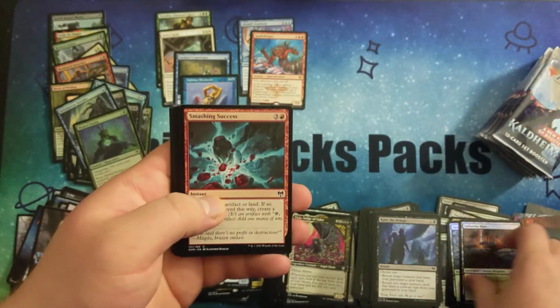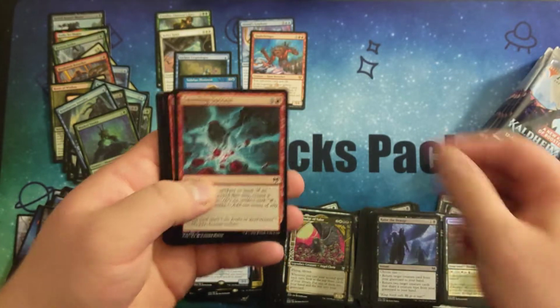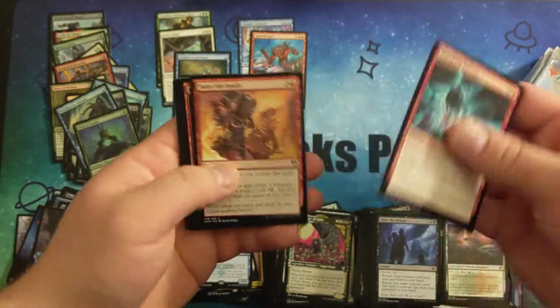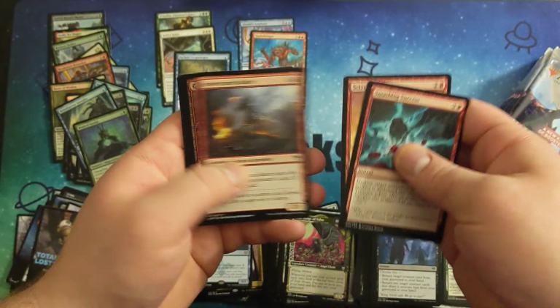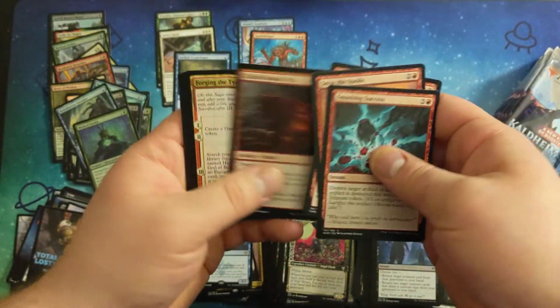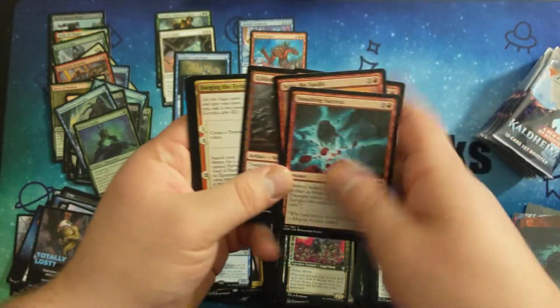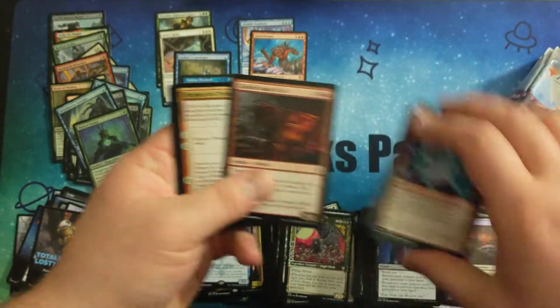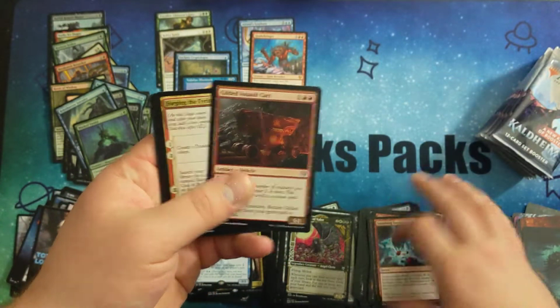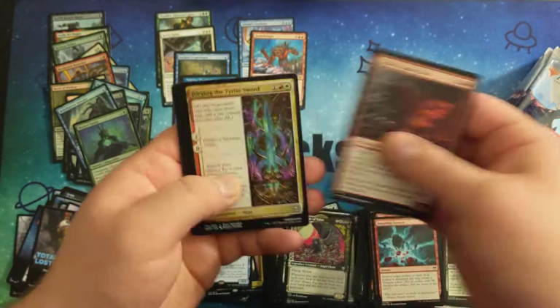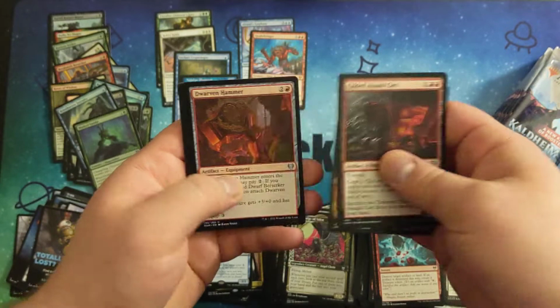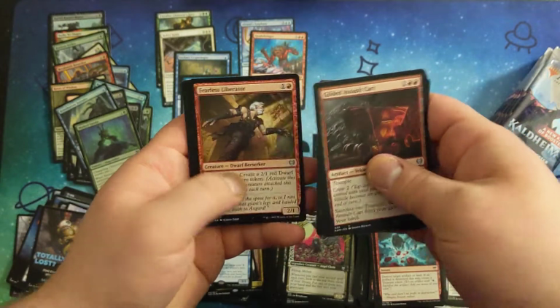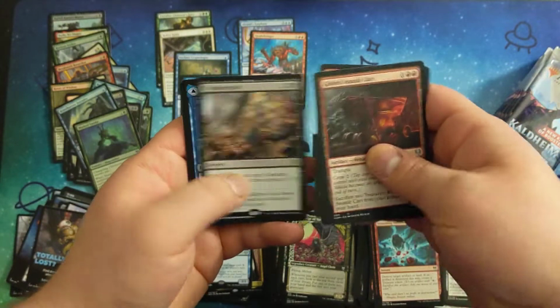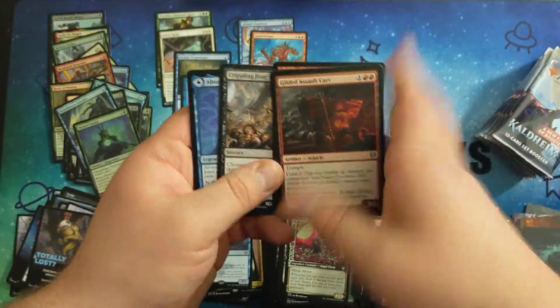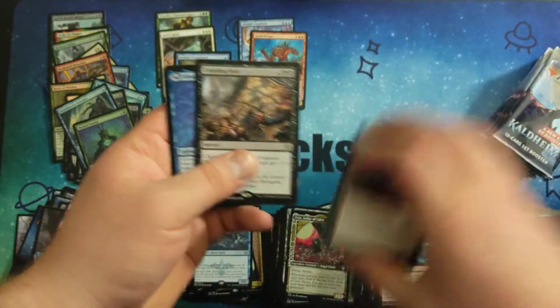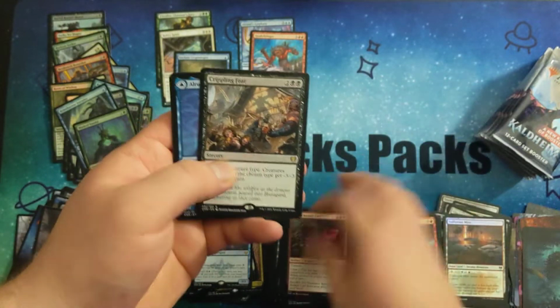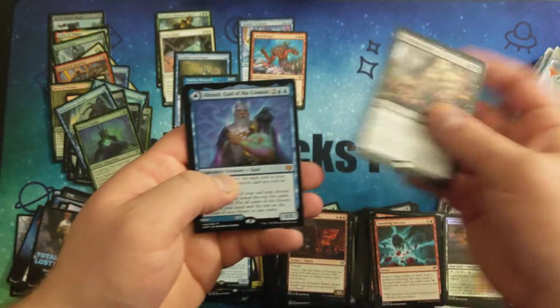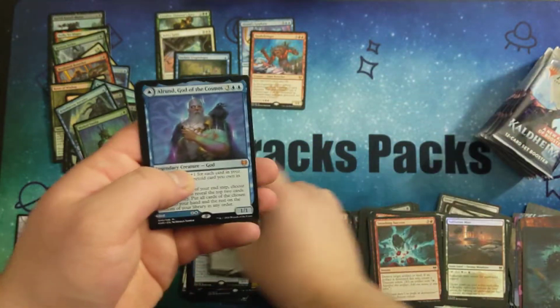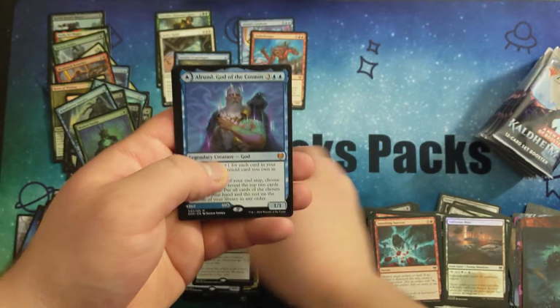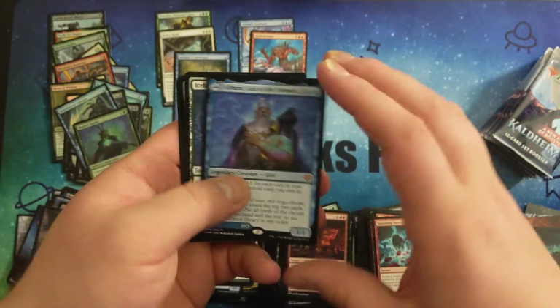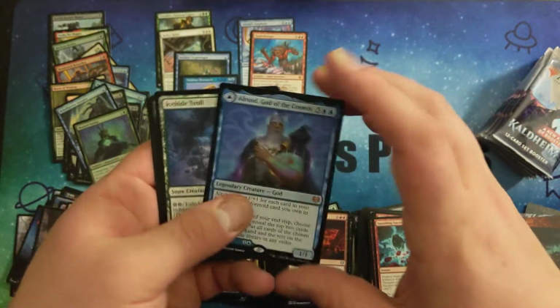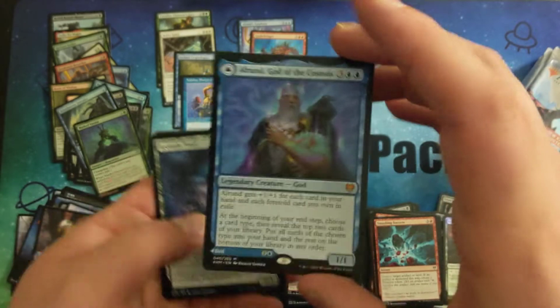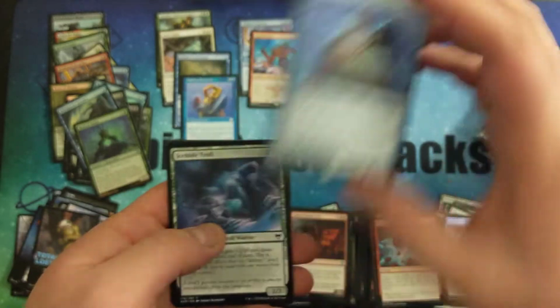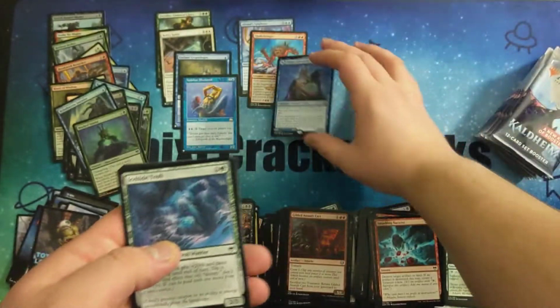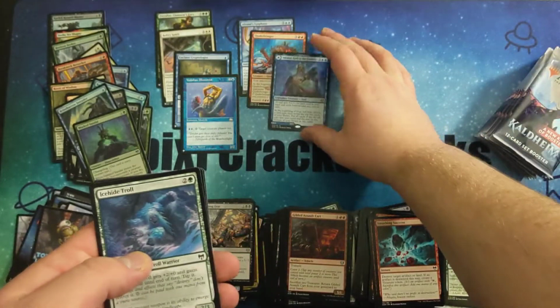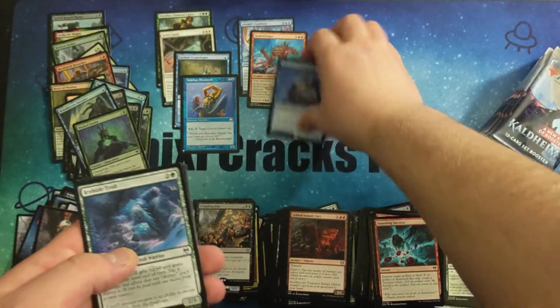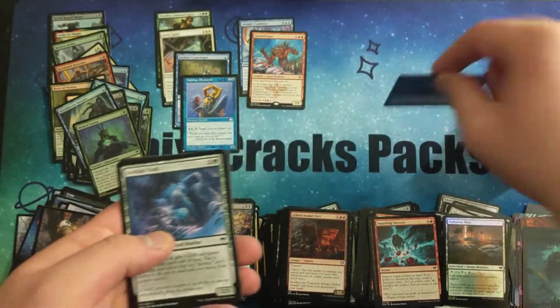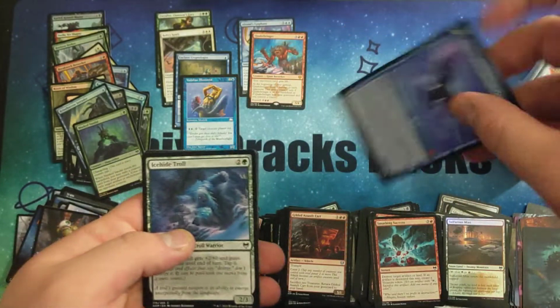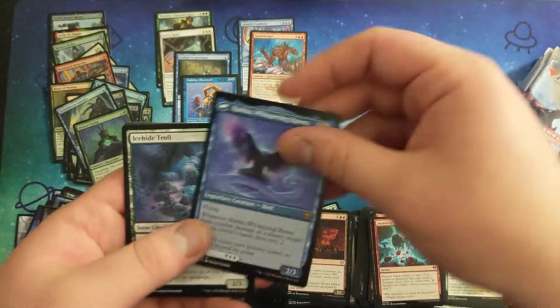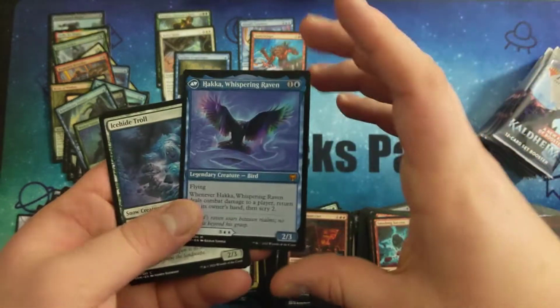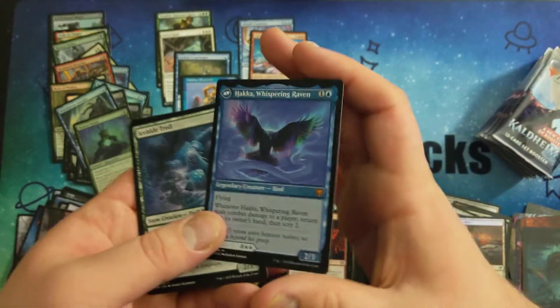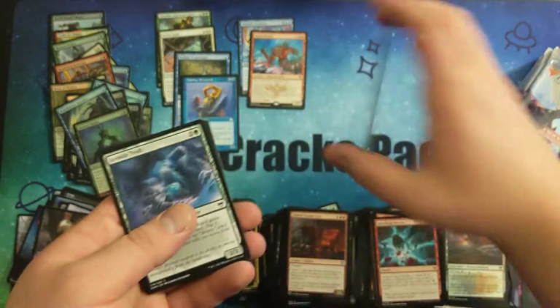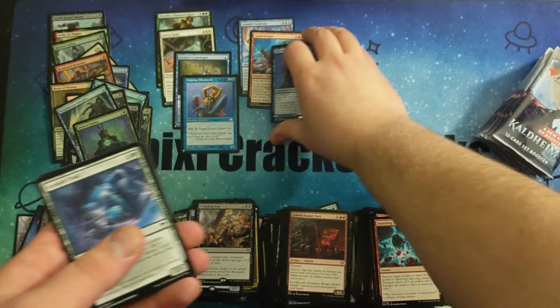Another Foil Land — nice. I forget what the percentages are for the Foil Lands. Crippling Fear. Another mythic — All-run God of the Cosmos. And Hakka Whispering Raven in the back.